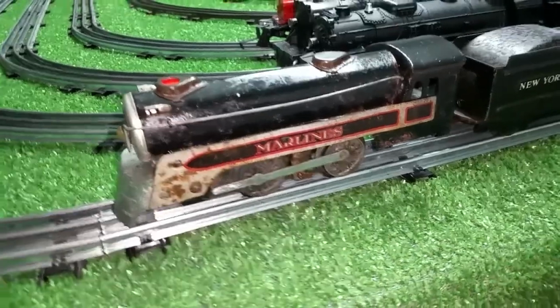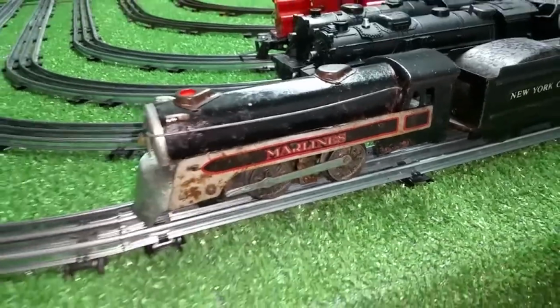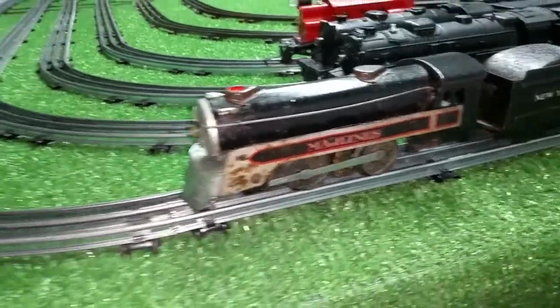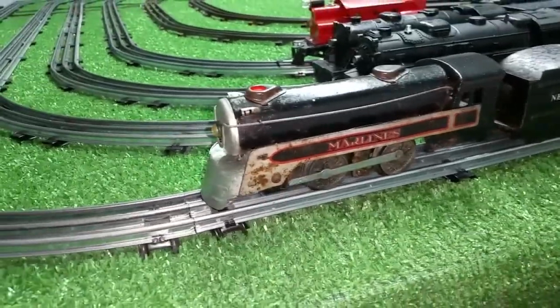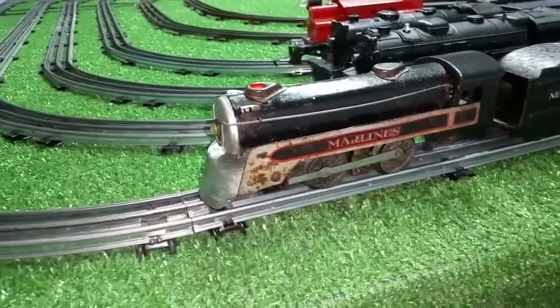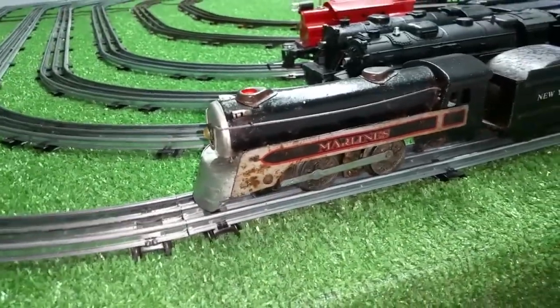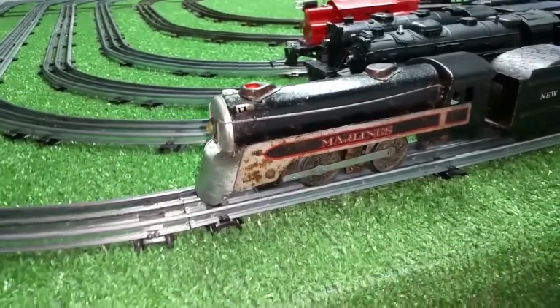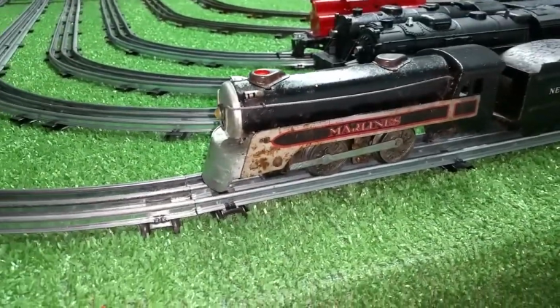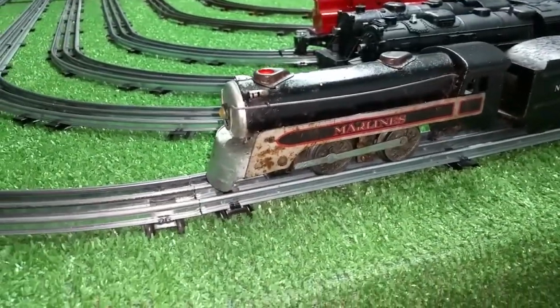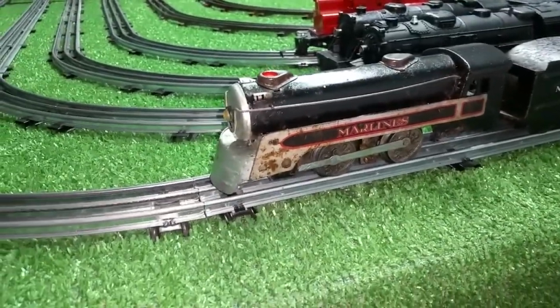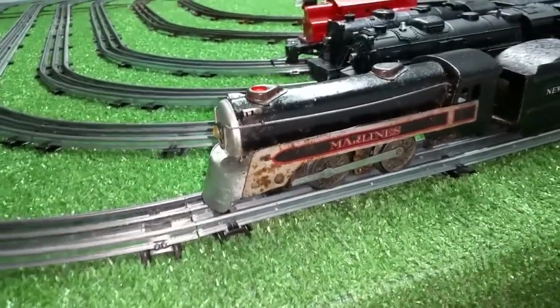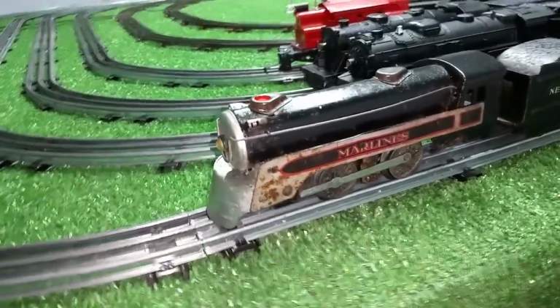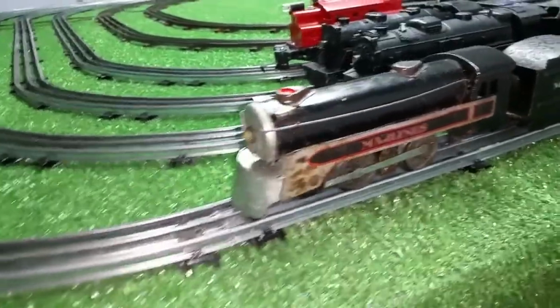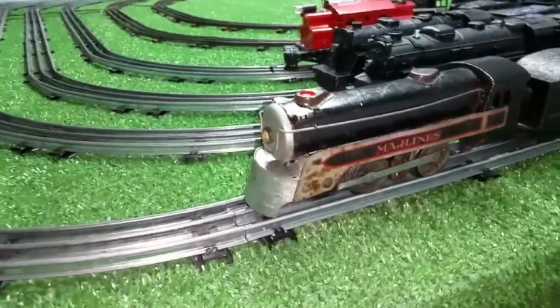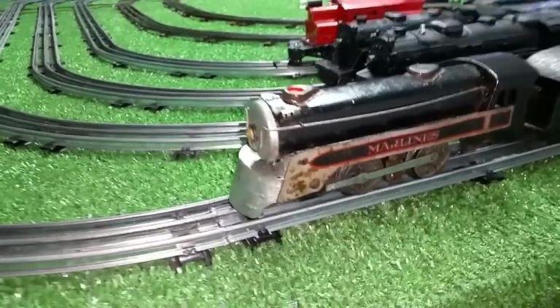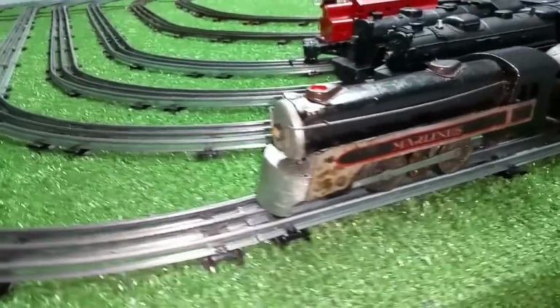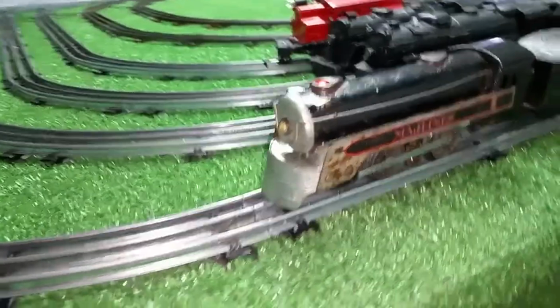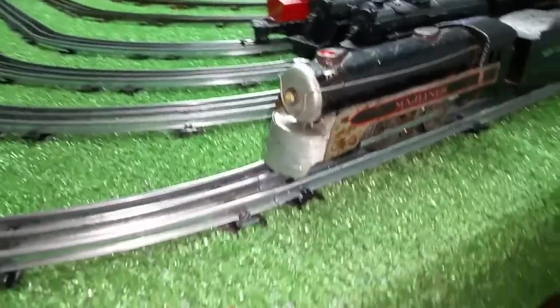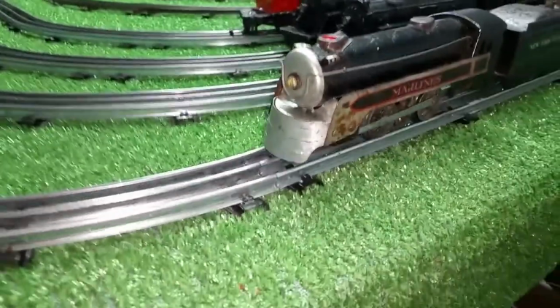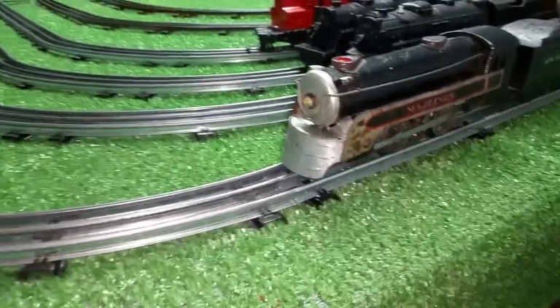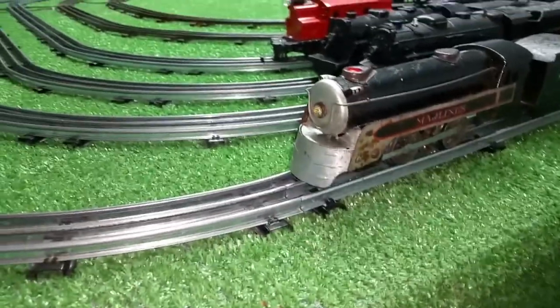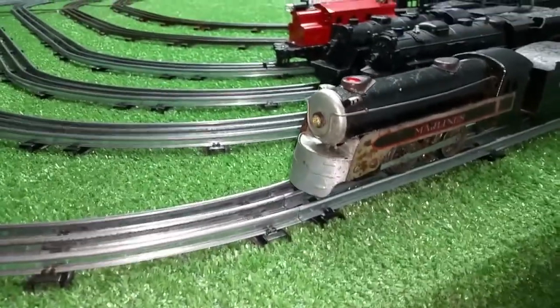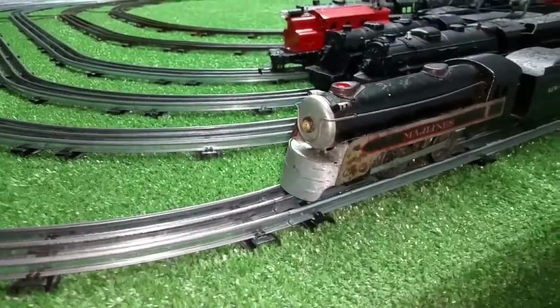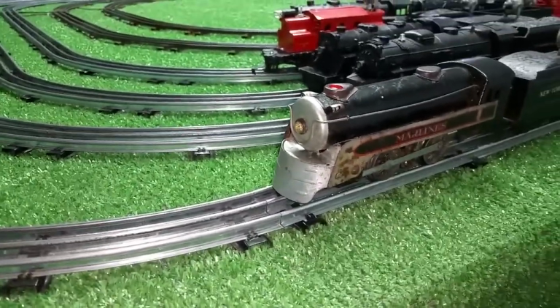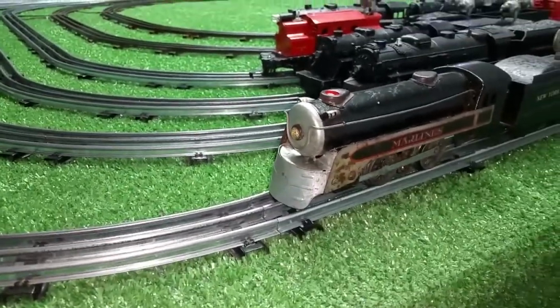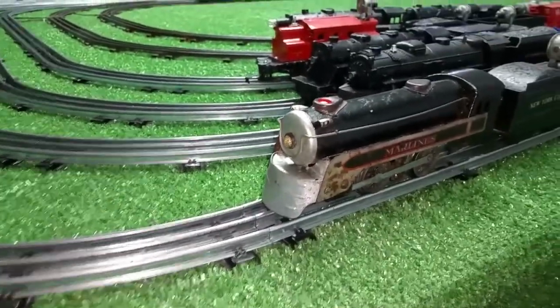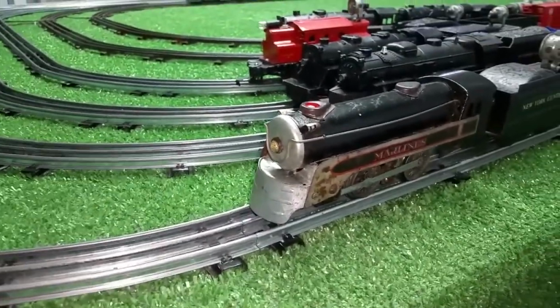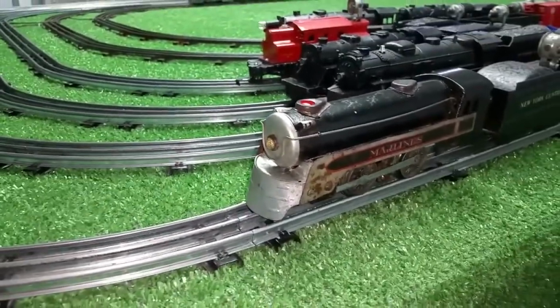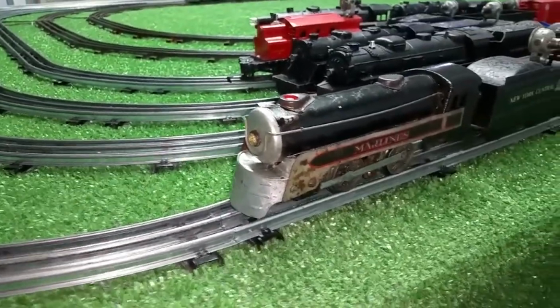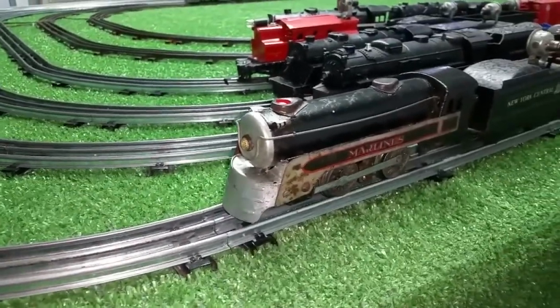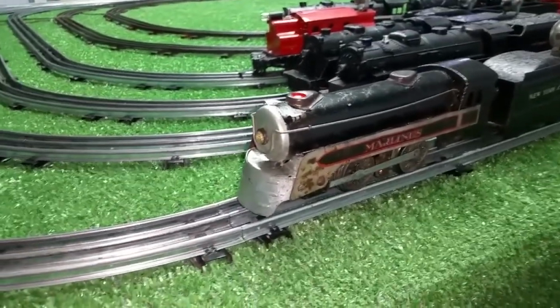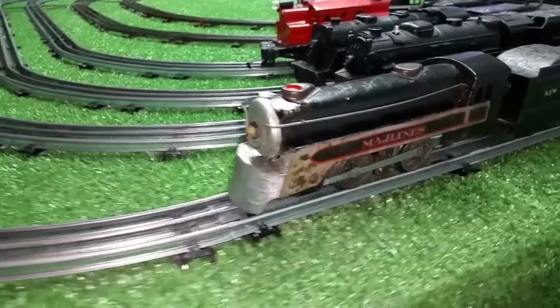Greetings, Benjamin Jay from Ben's Trains with another in the series. Working on that Canadian Pacific that arrived today, and just wanted a quick video on a quick touch-up that I did.